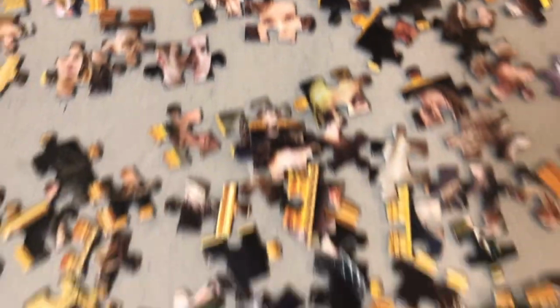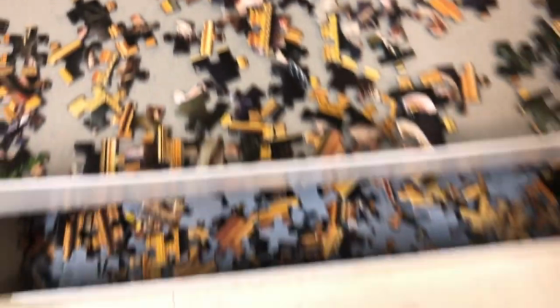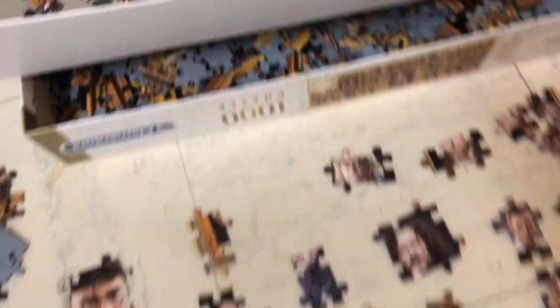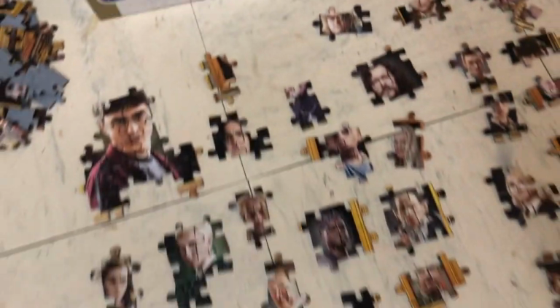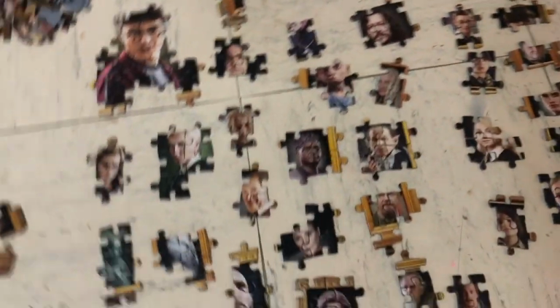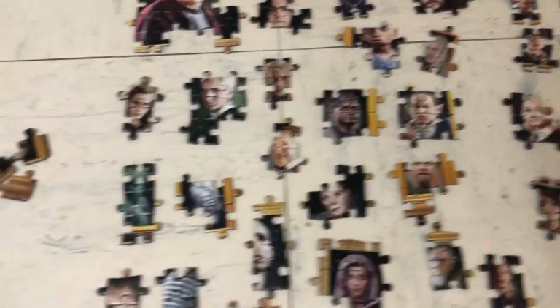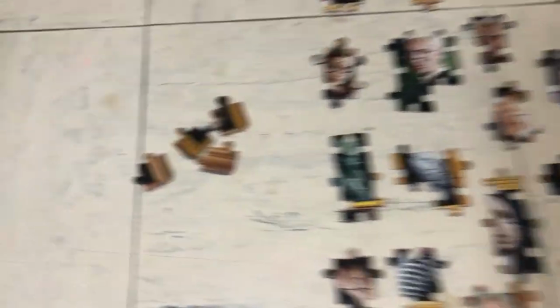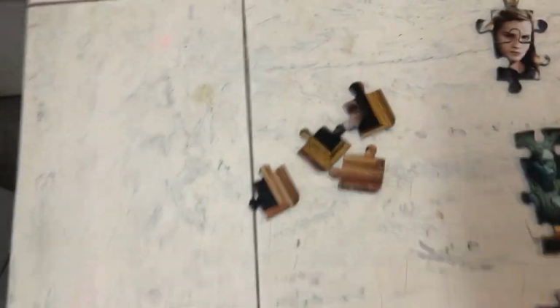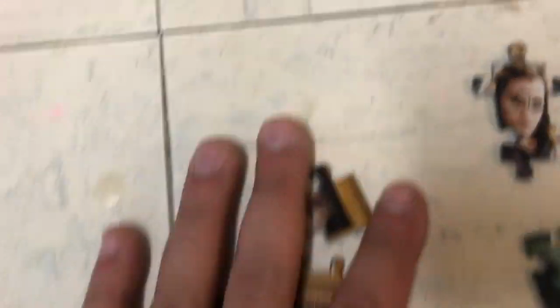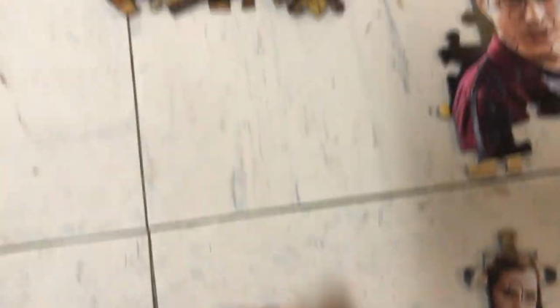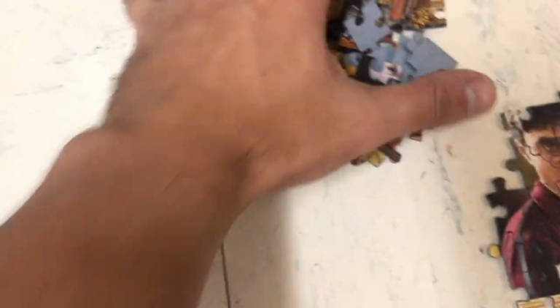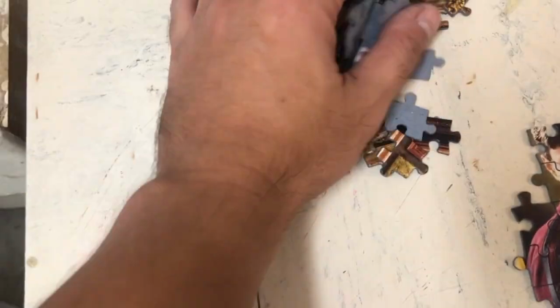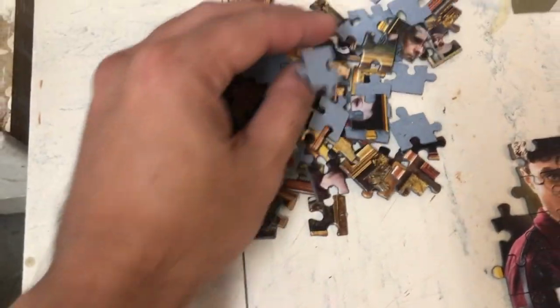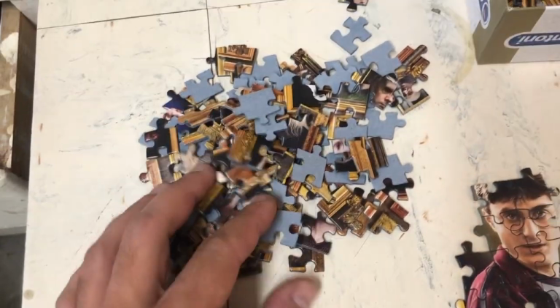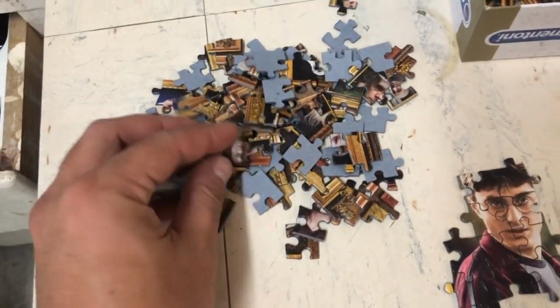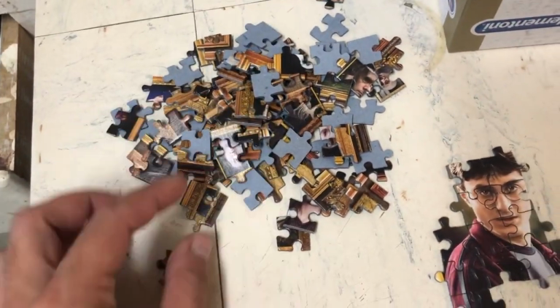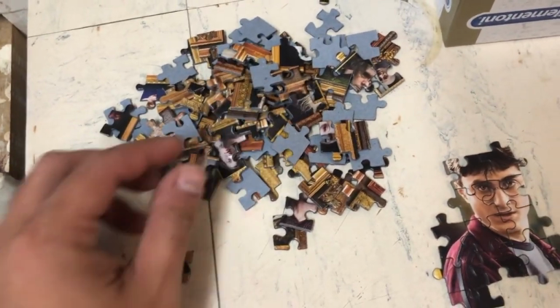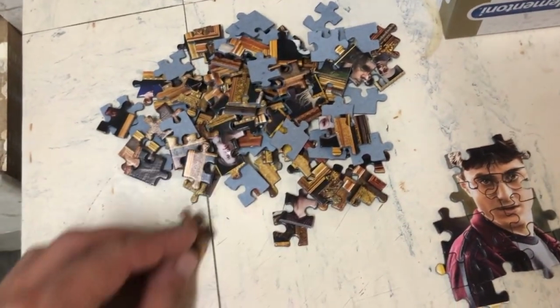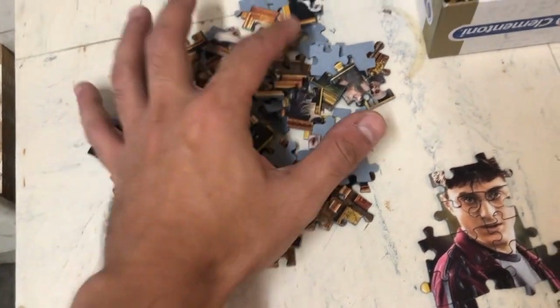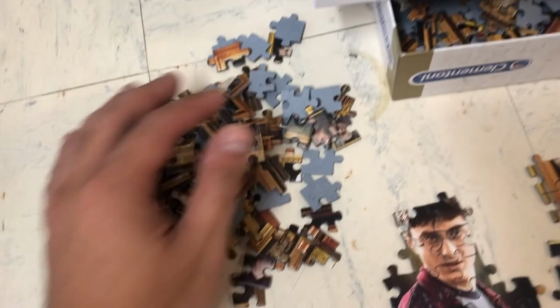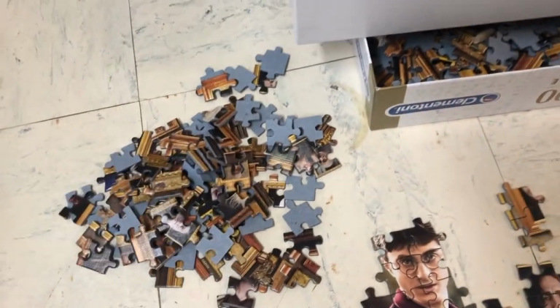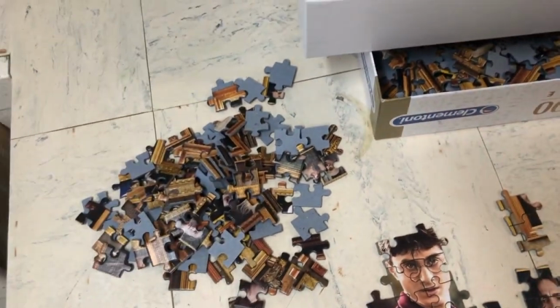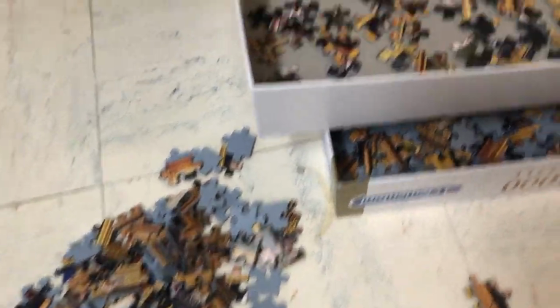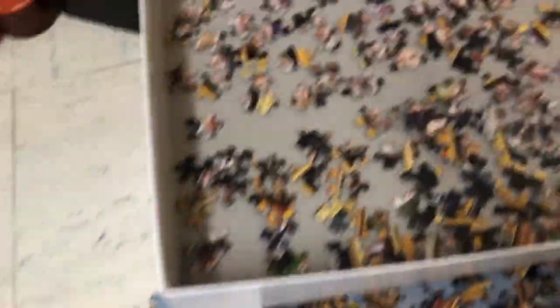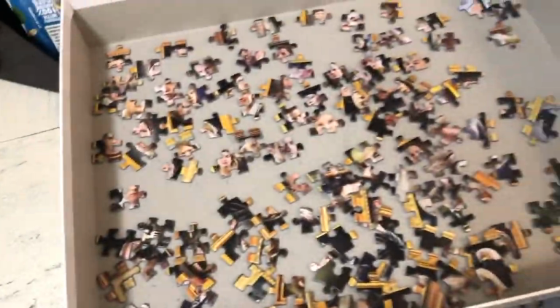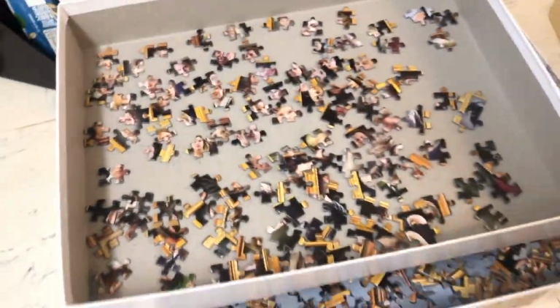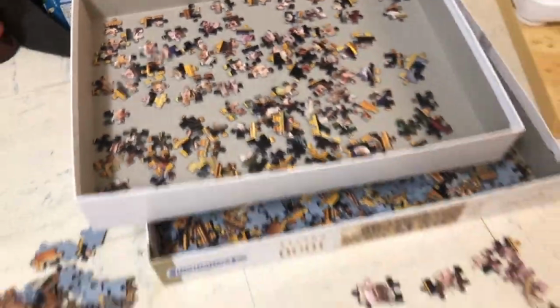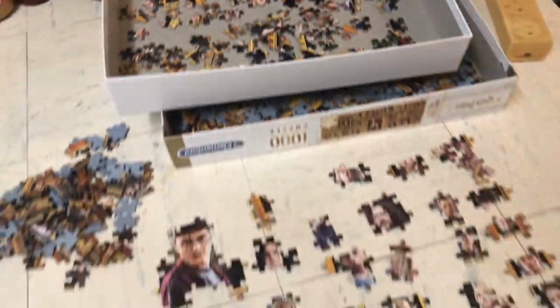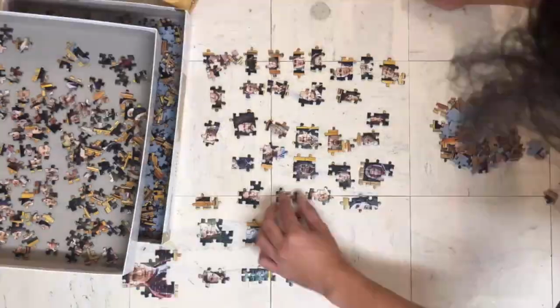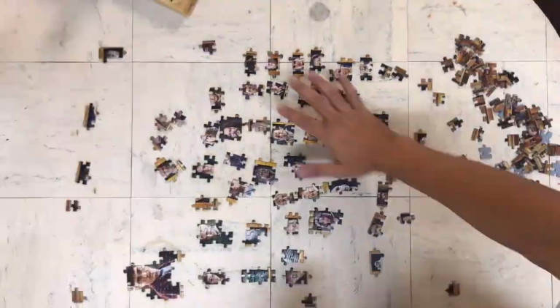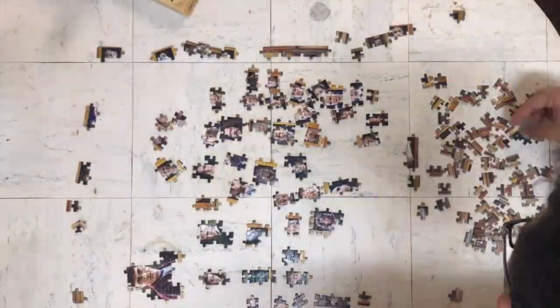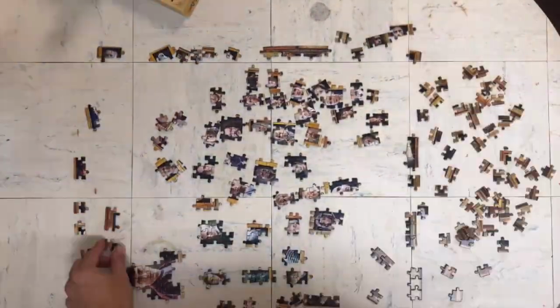Anyway, I'm going to change tack. I've got my four corner pieces here and a bunch of edge pieces, so I'm going to have a go at the simple edges and hopefully some of these other ones will be sorted out along the way.